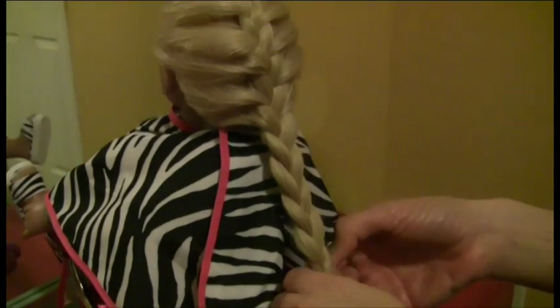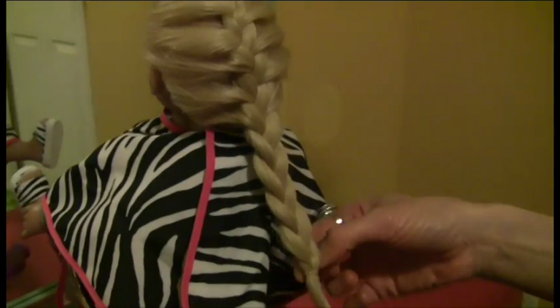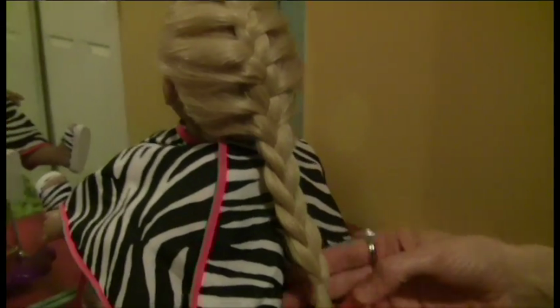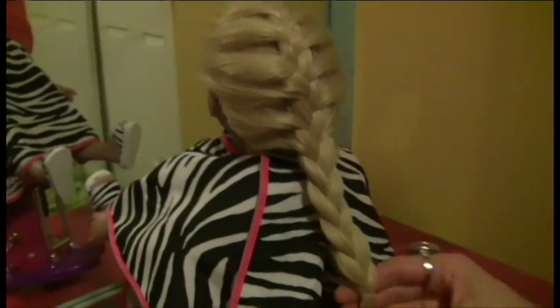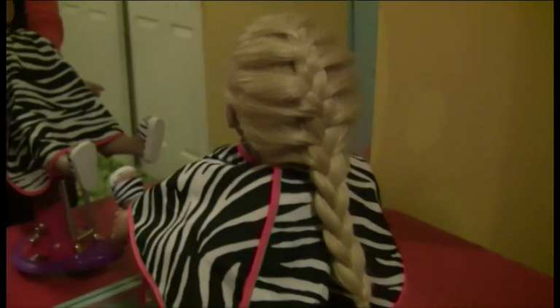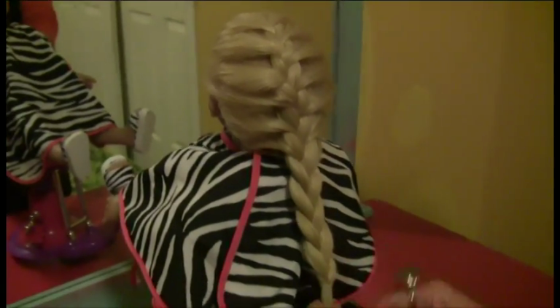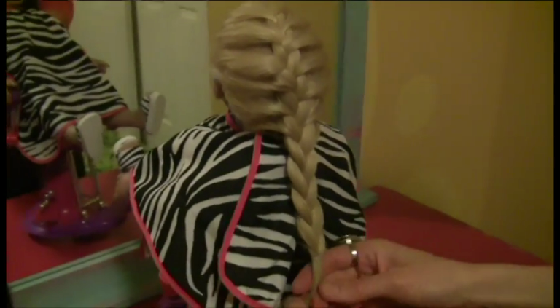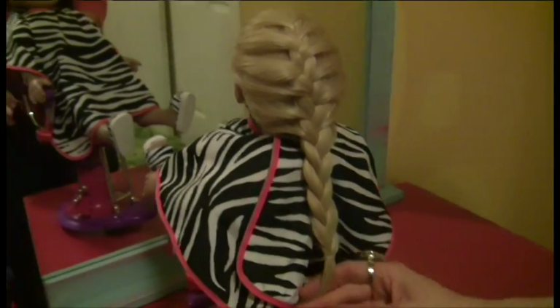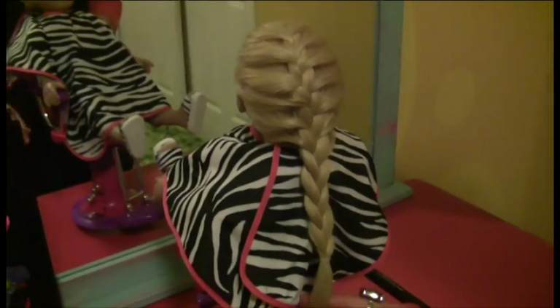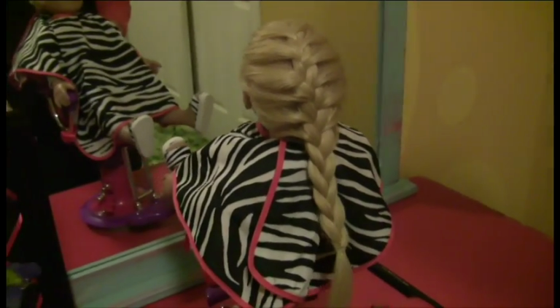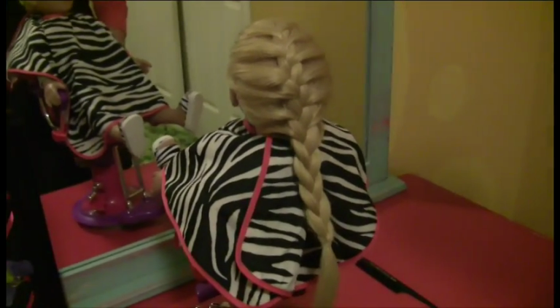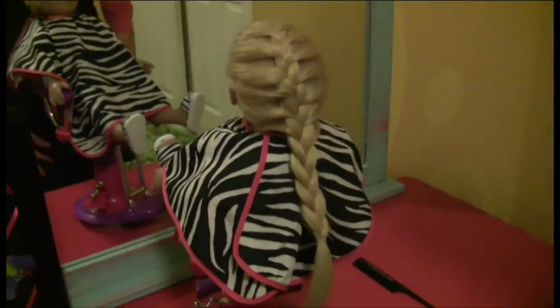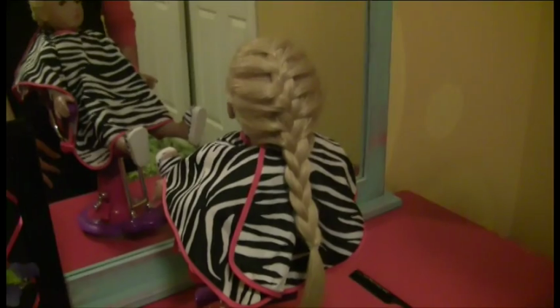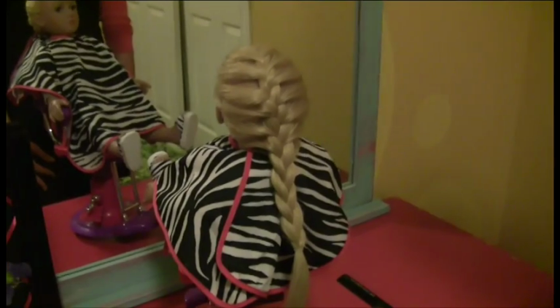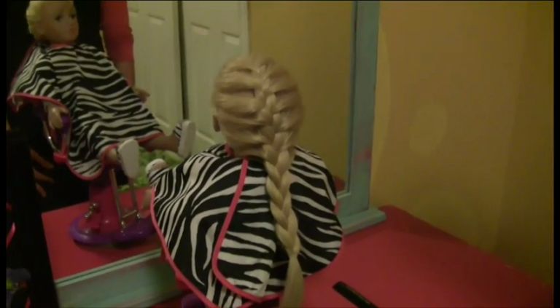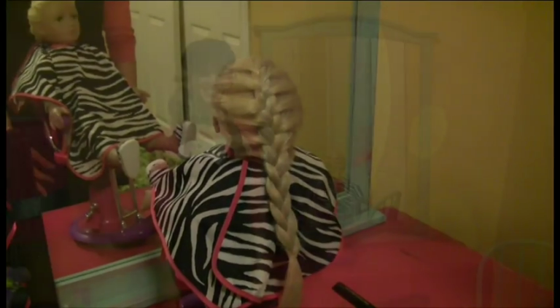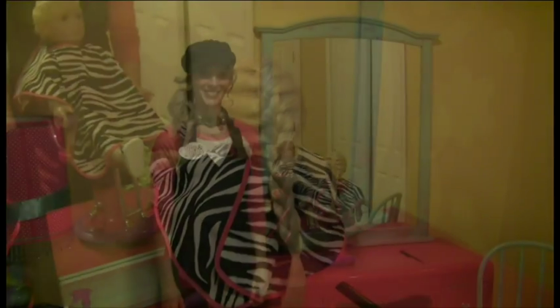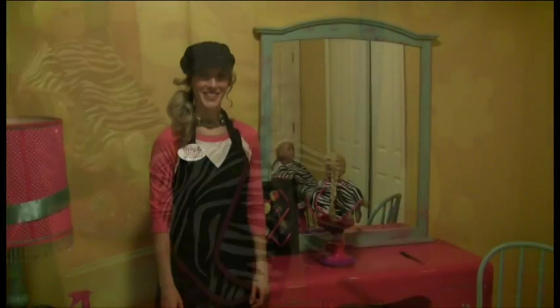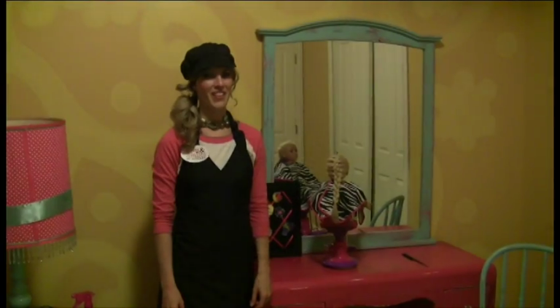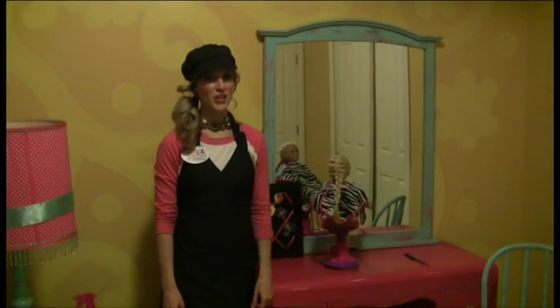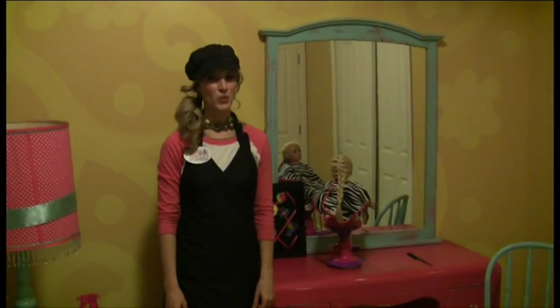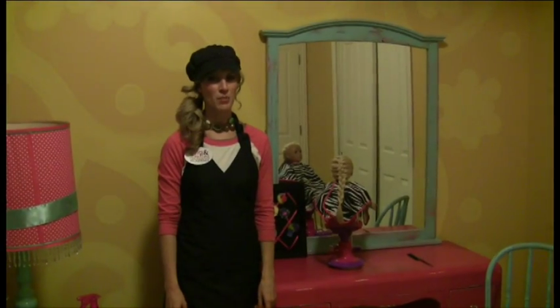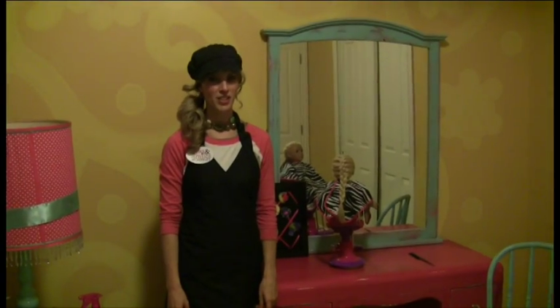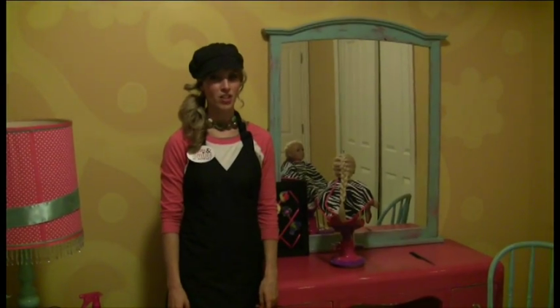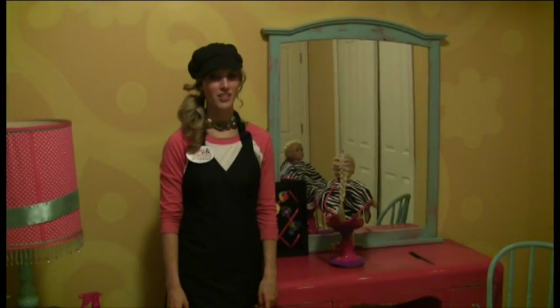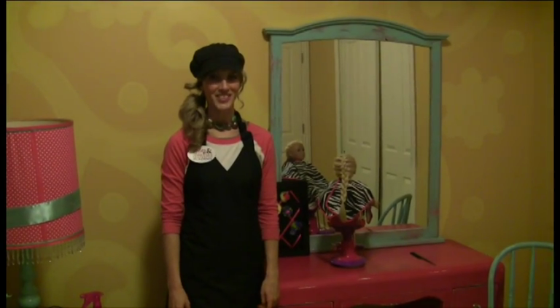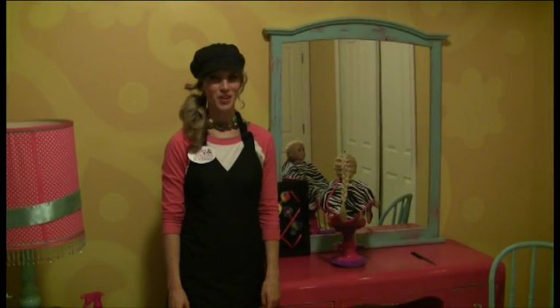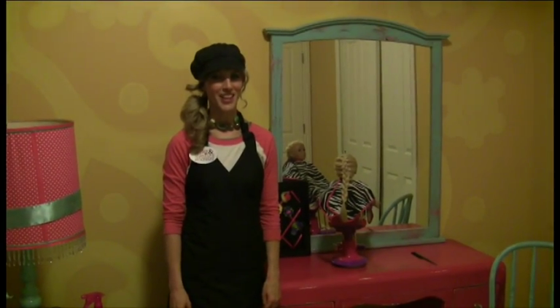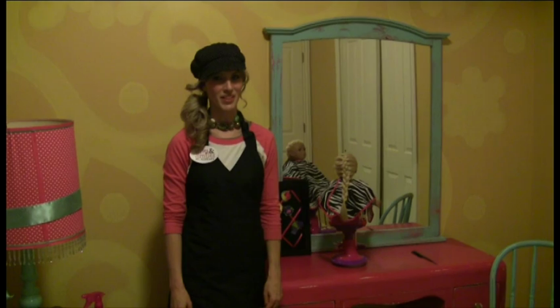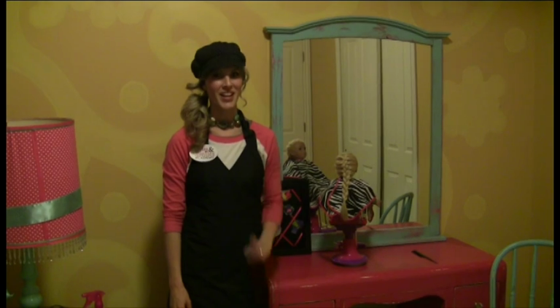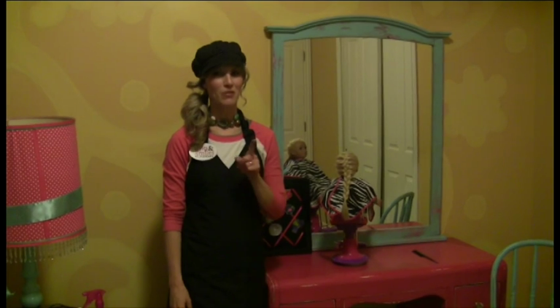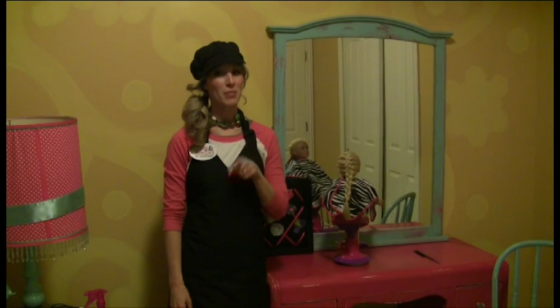And there you have it, French braid. Thank you for joining My Salon Dolls, Styles and Smiles Academy. And remember, the number one beauty secret is a smile.